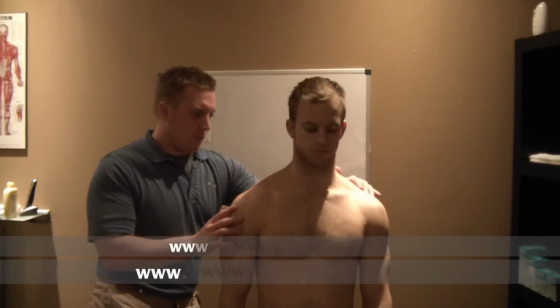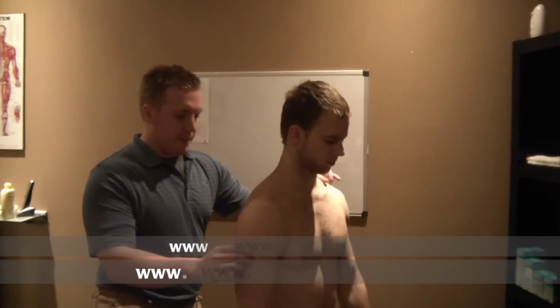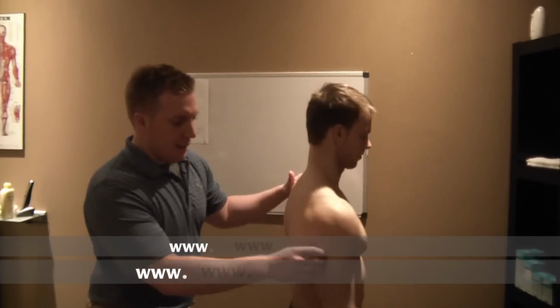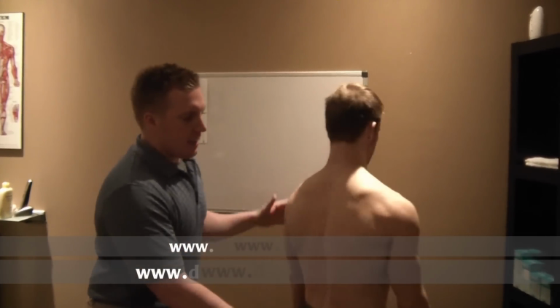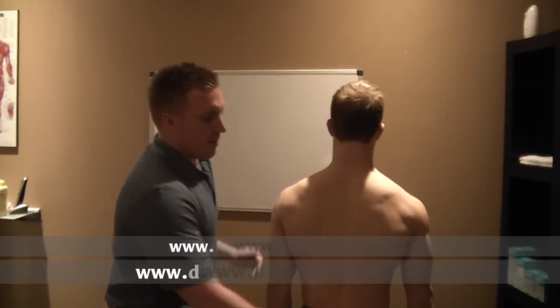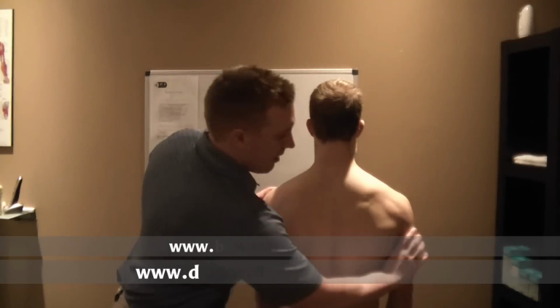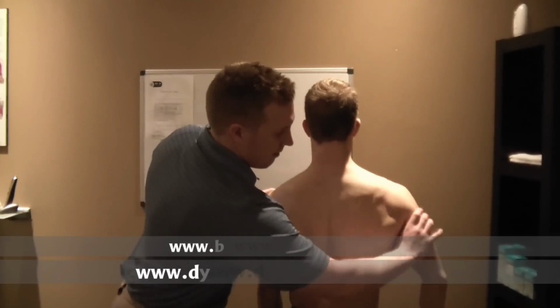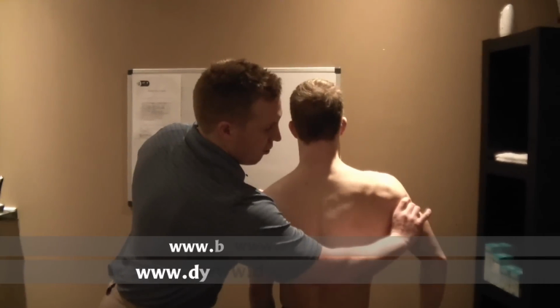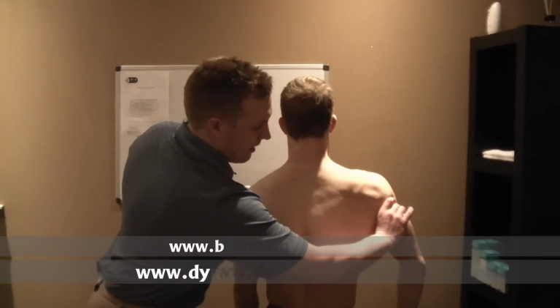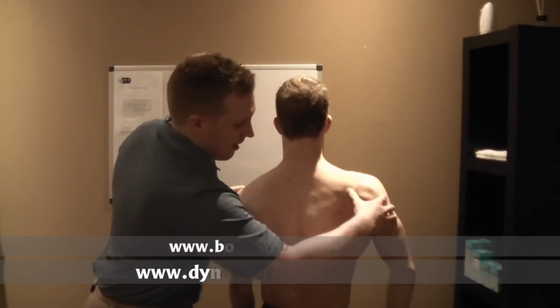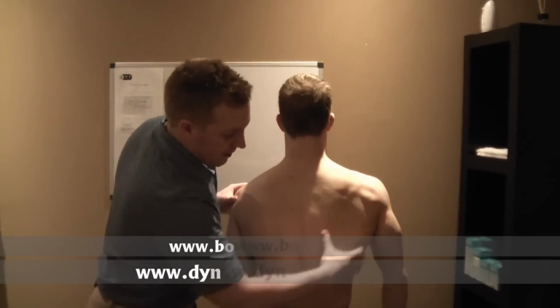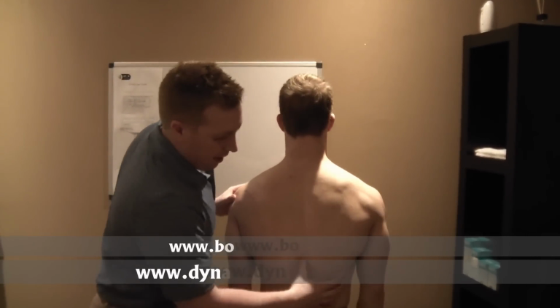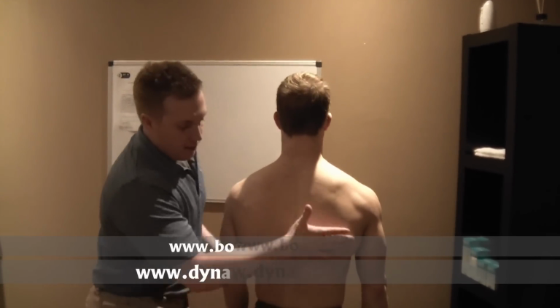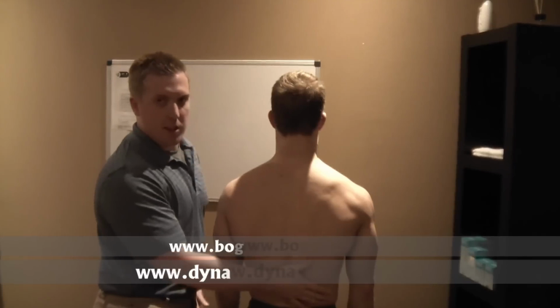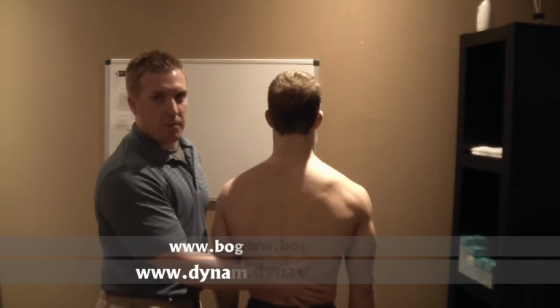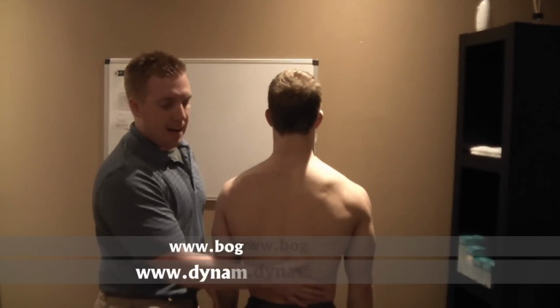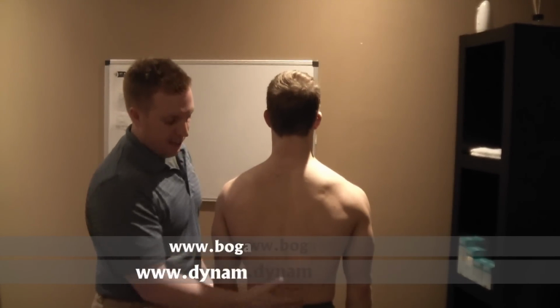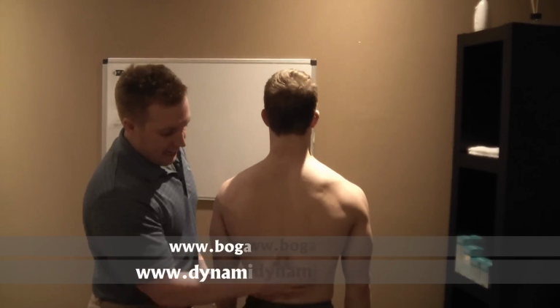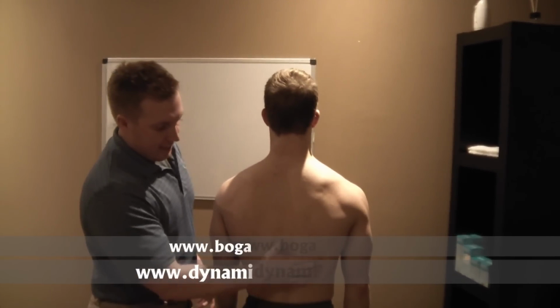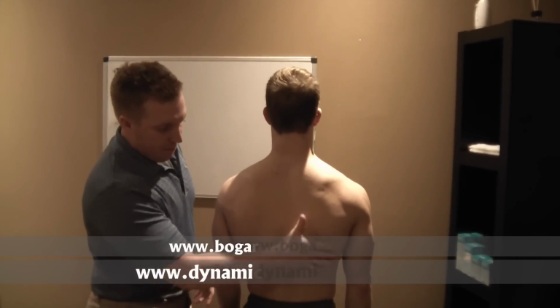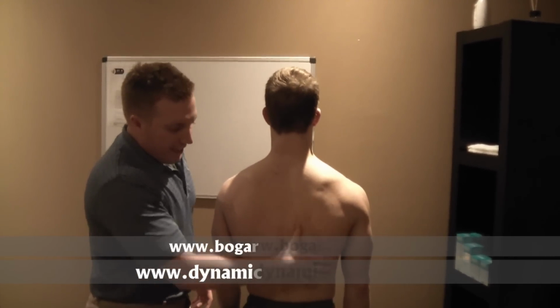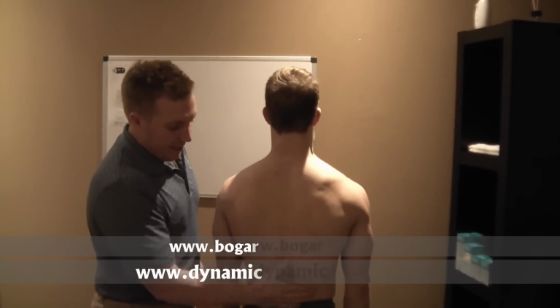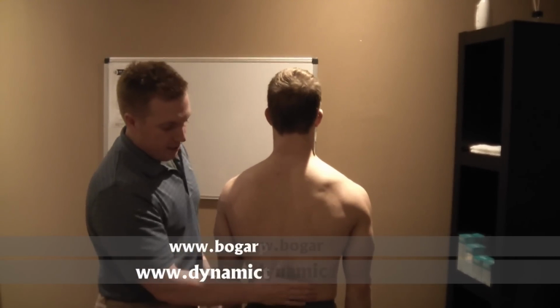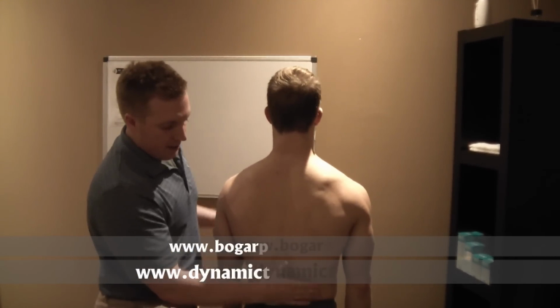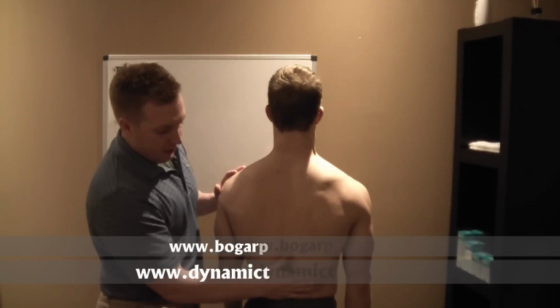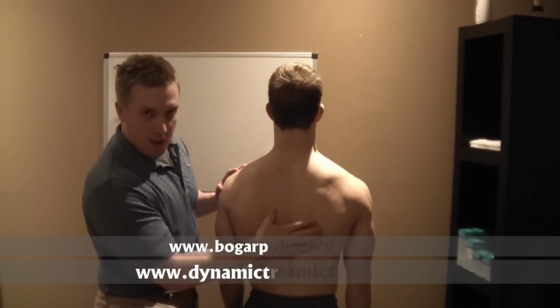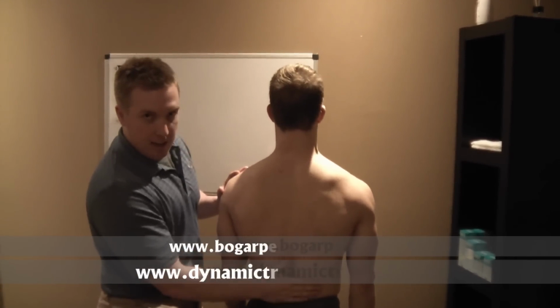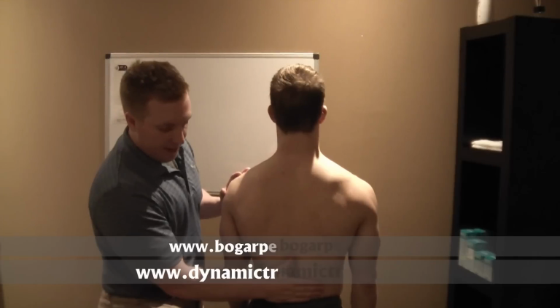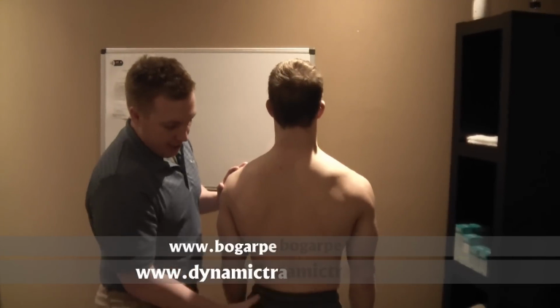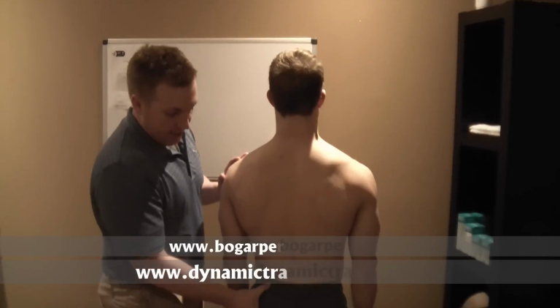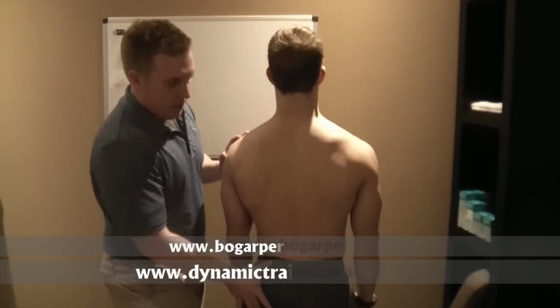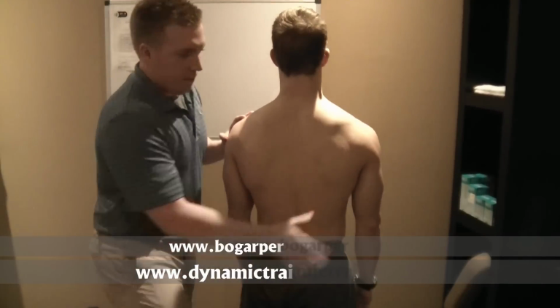If Eric turns around here, the lat comes into the front of the shoulder up into here, comes down and across and goes into the thoracolumbar fascia. Any weakness here is going to cause strain across the thoracolumbar fascia and into the opposite glute.